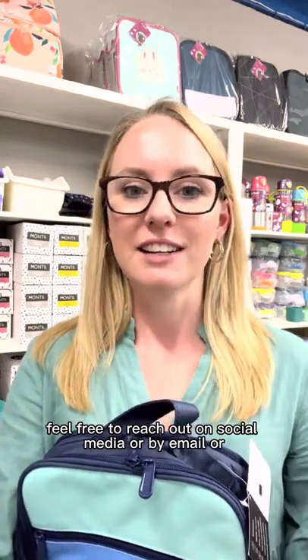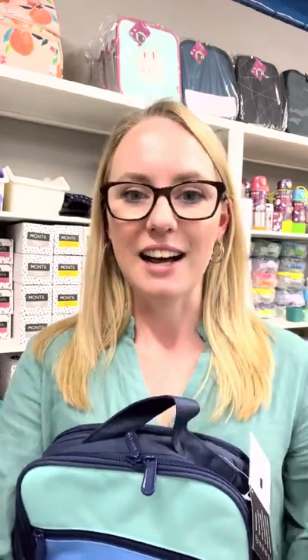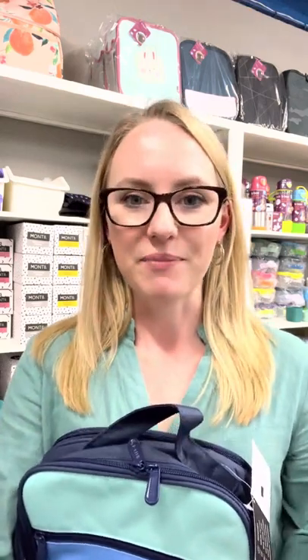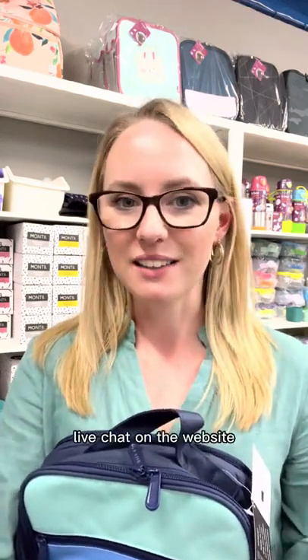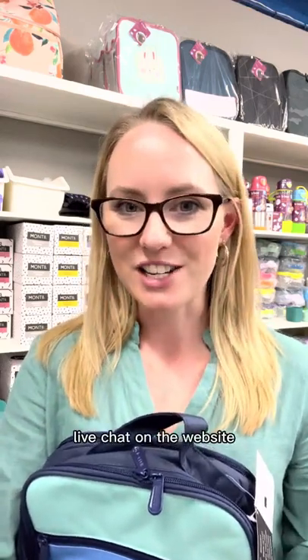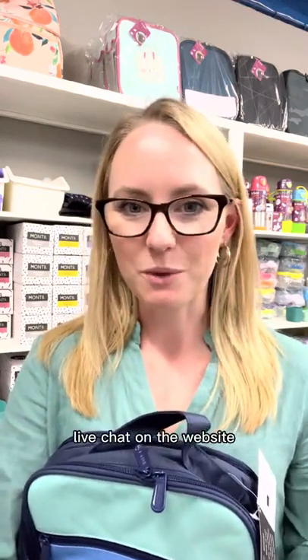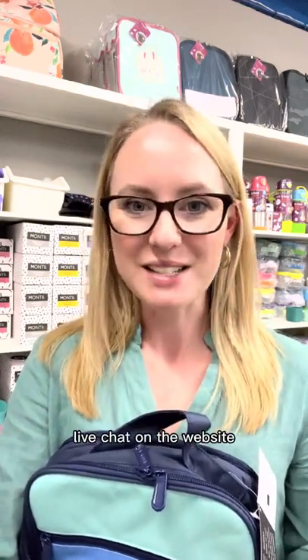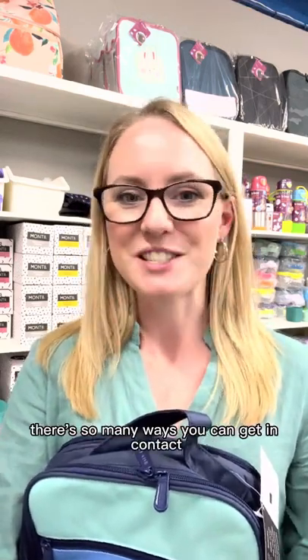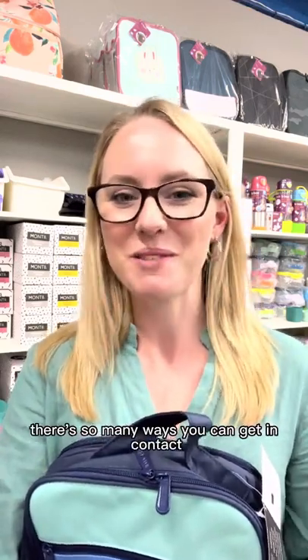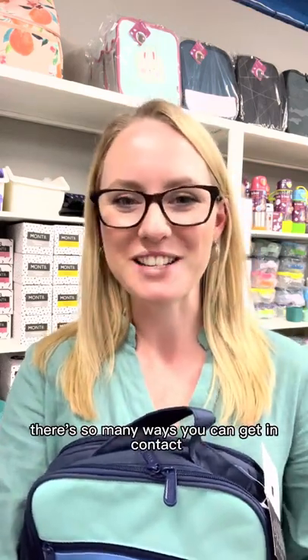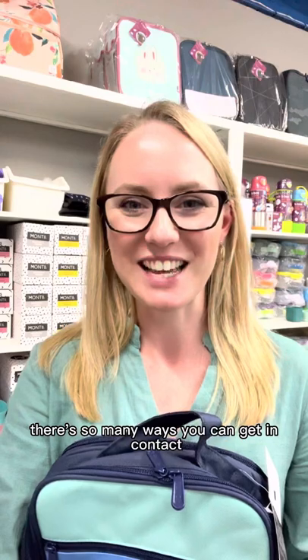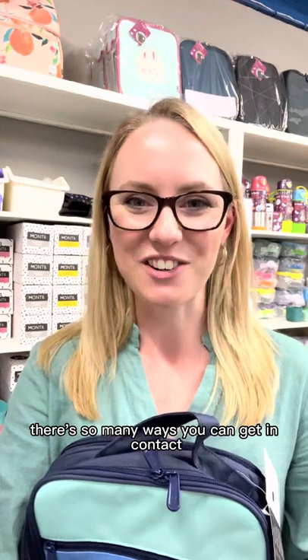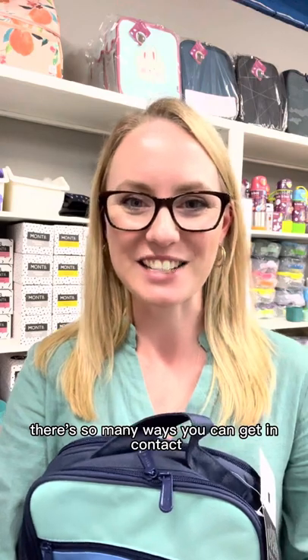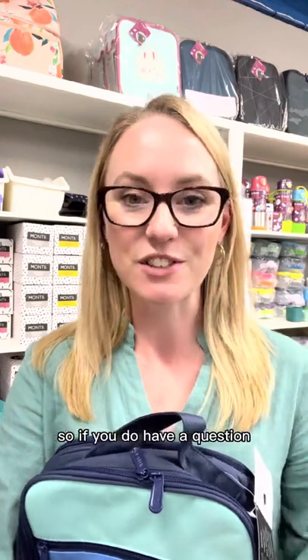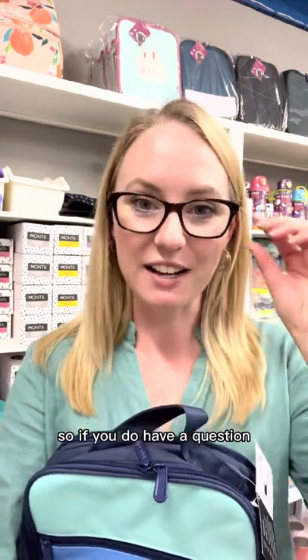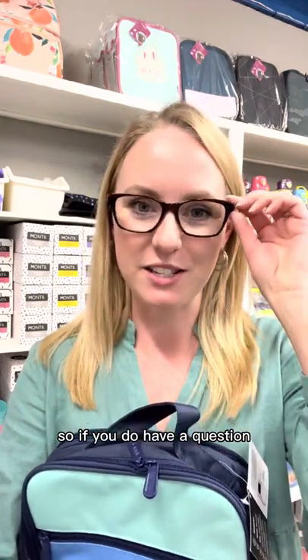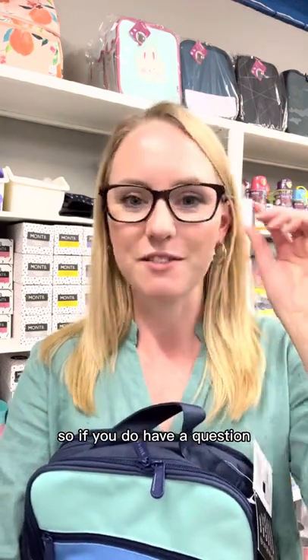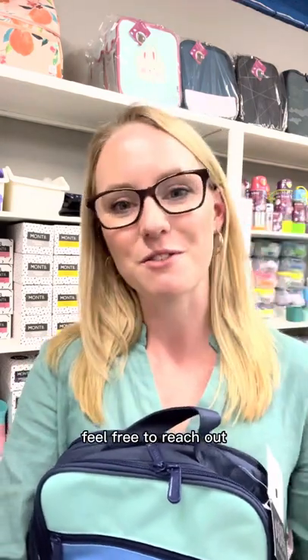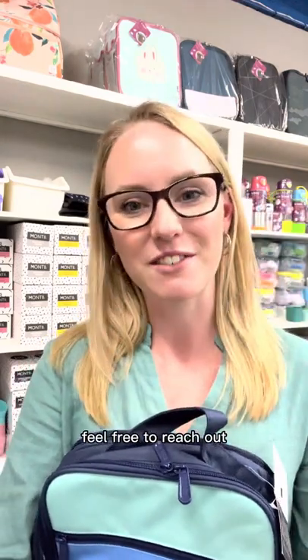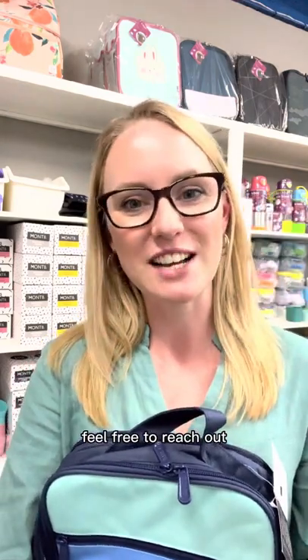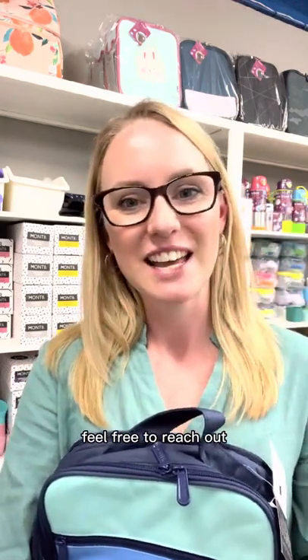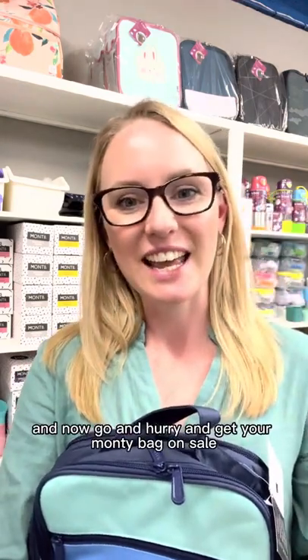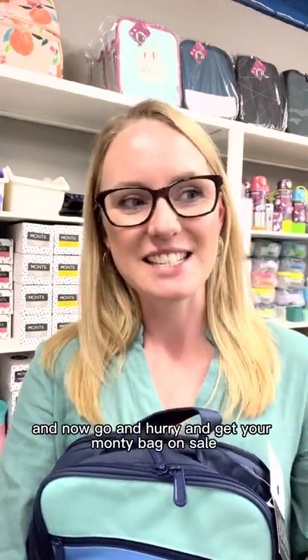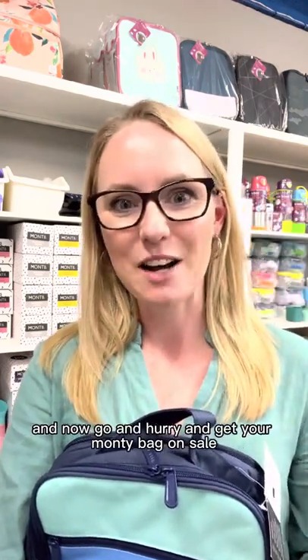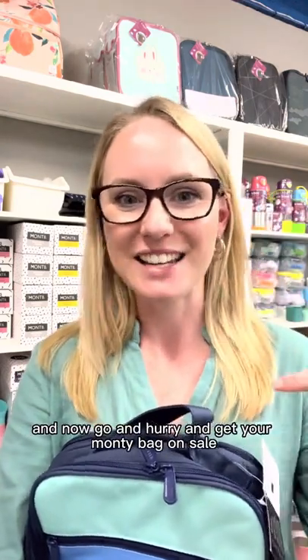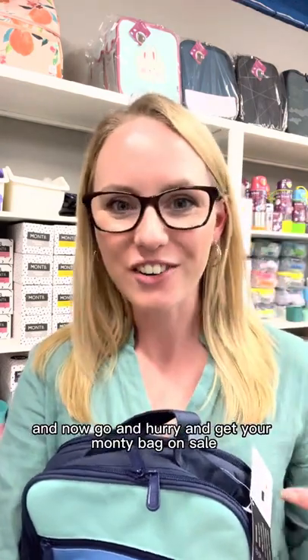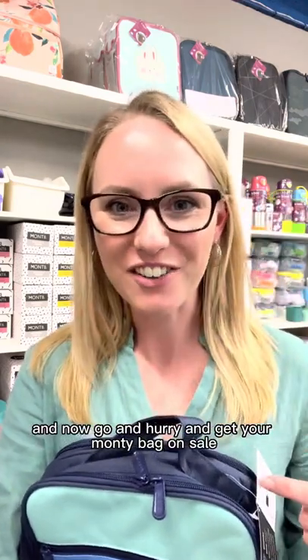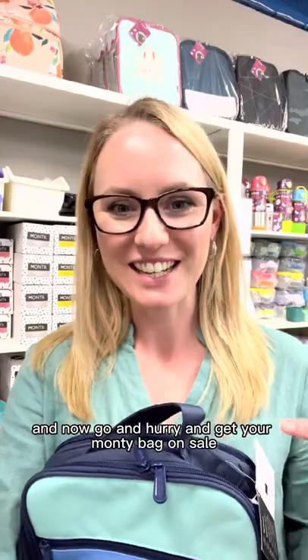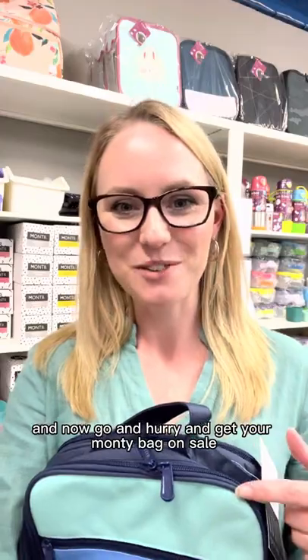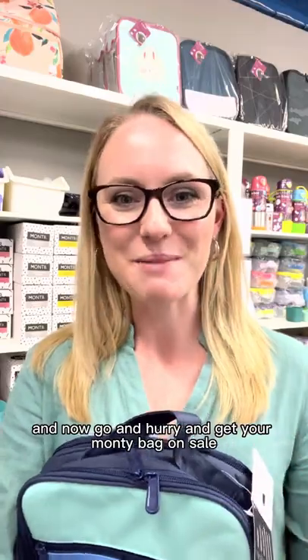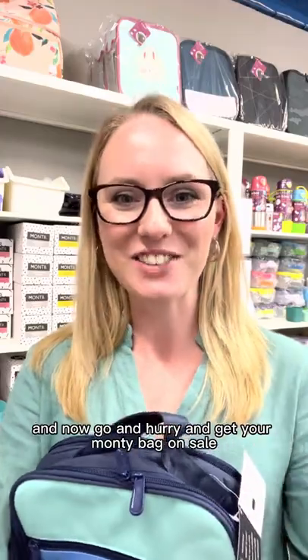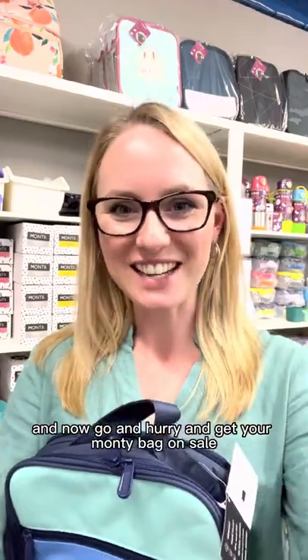If you've ever got any questions, feel free to reach out on social media, by email, or via live chat on the website. There are so many ways to get in contact, so now go and hurry and get your Monty bag on sale!